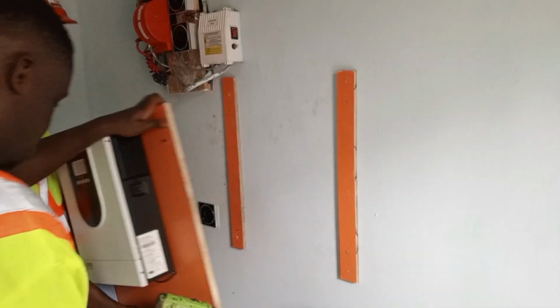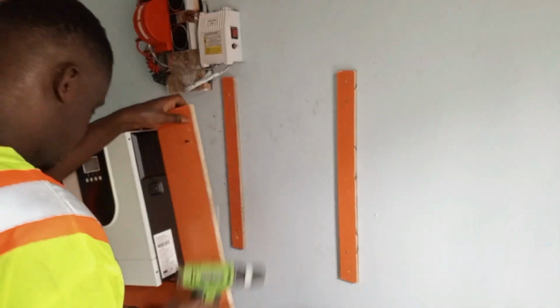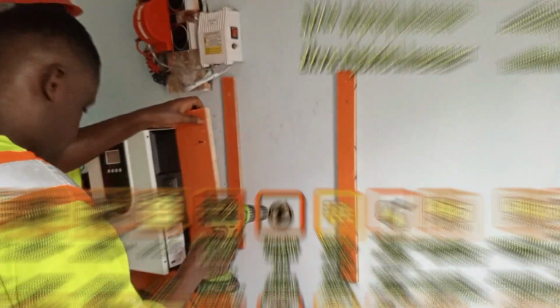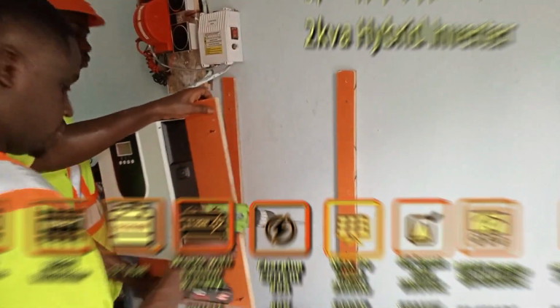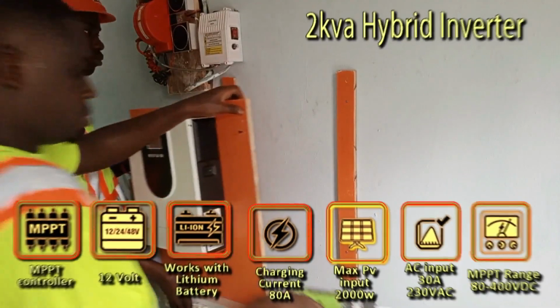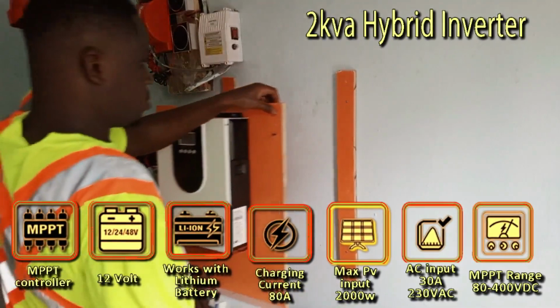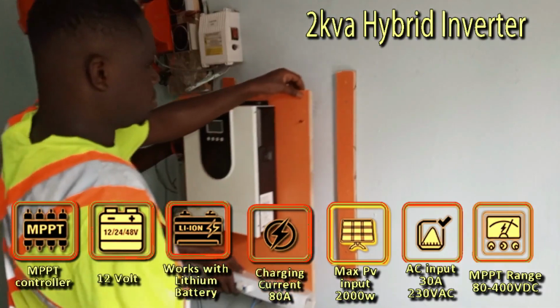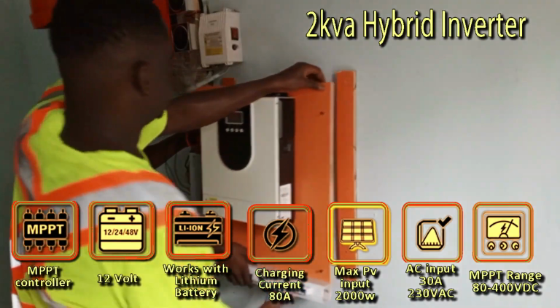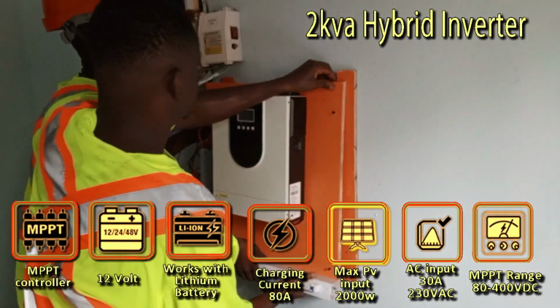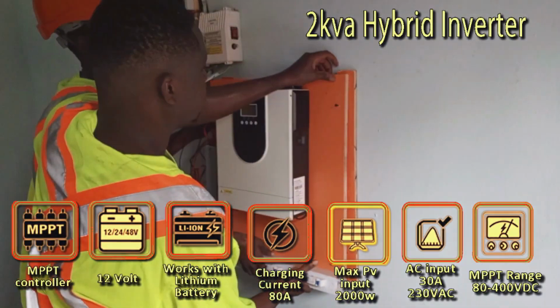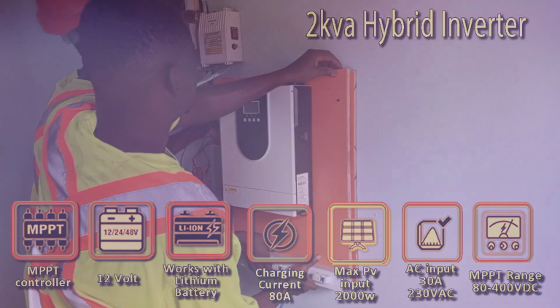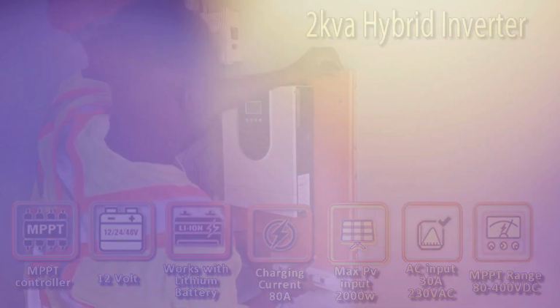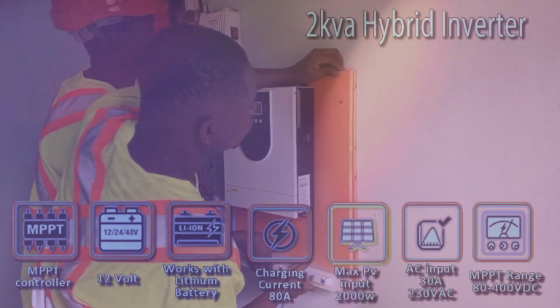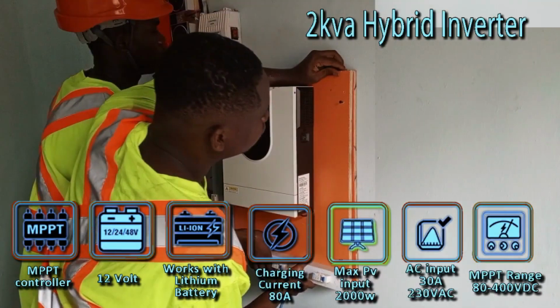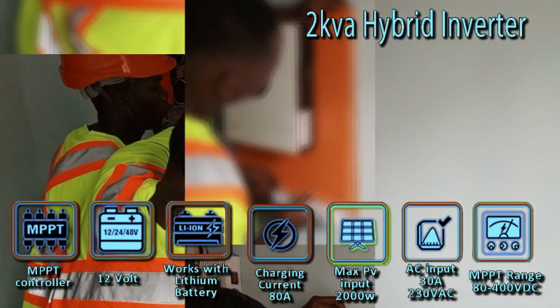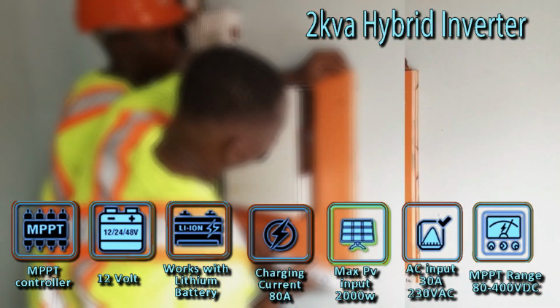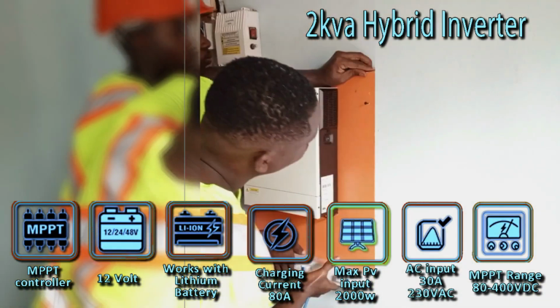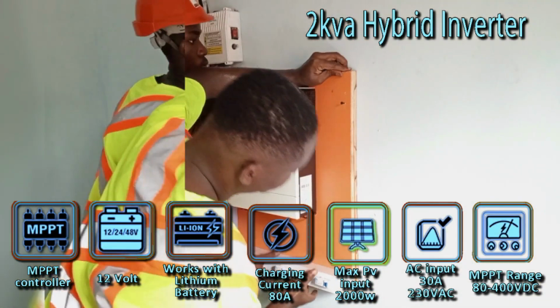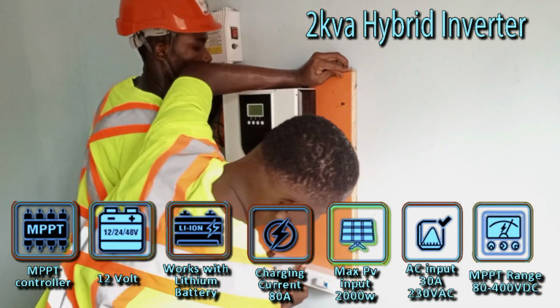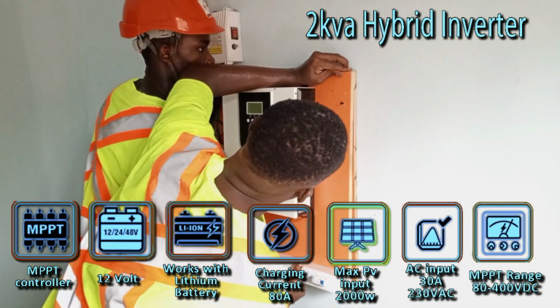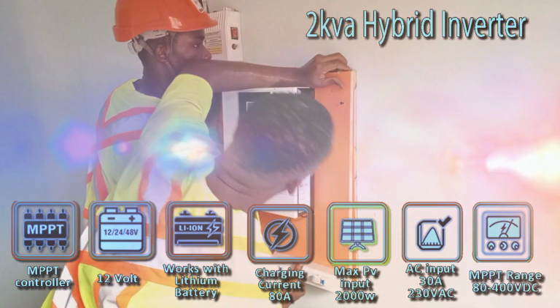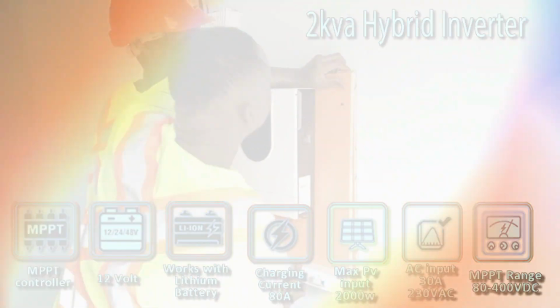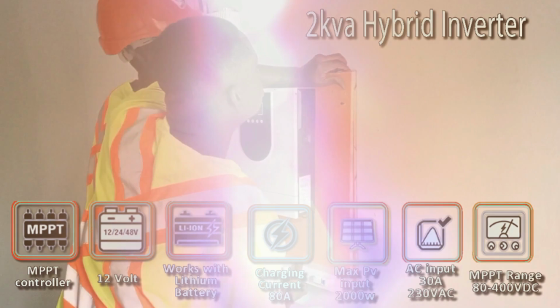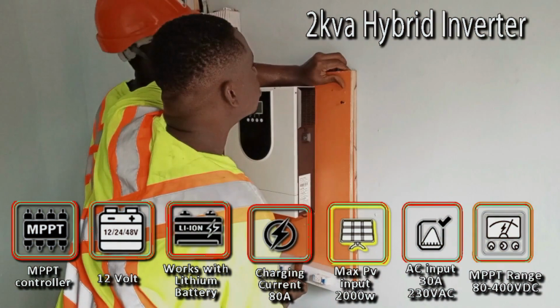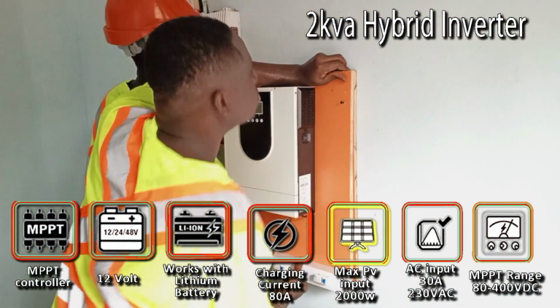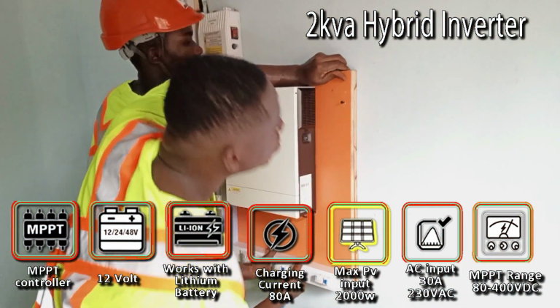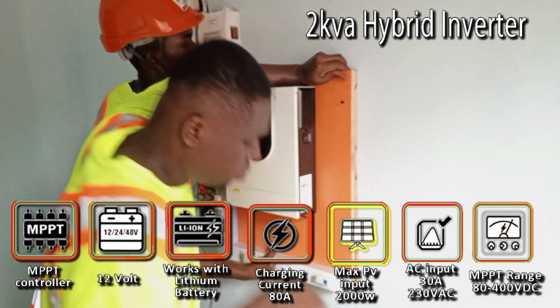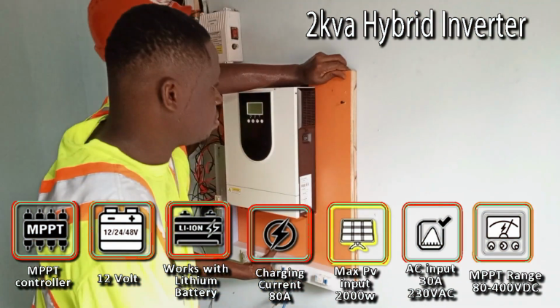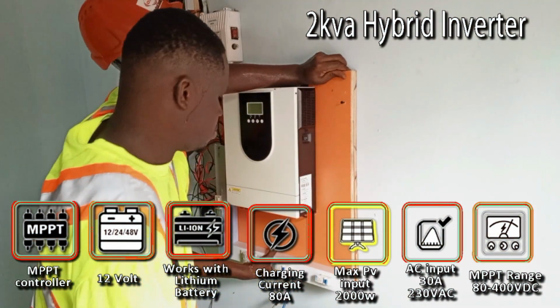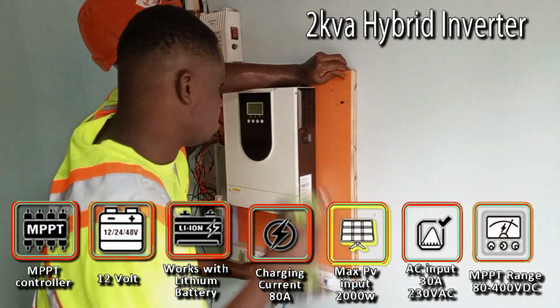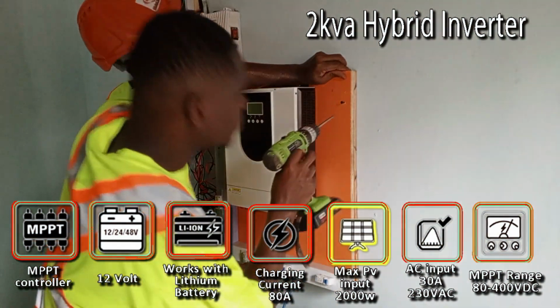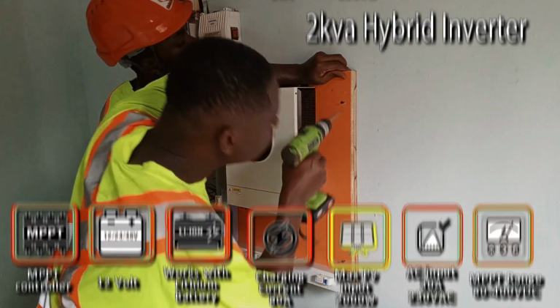The hybrid inverter we used is 2 kVA, 12 volts. This inverter comes with a 1-year guarantee and is also compatible with lithium-ion phosphate batteries. It has high charging current and also high PV input voltage of up to 400 Vdc.